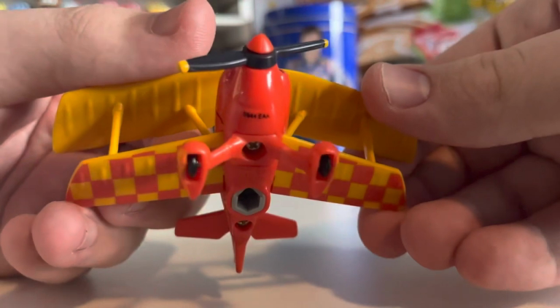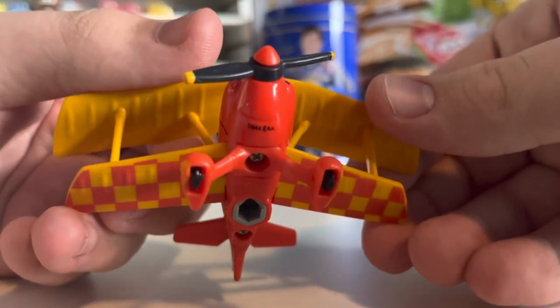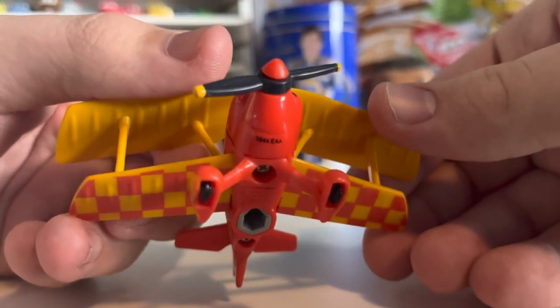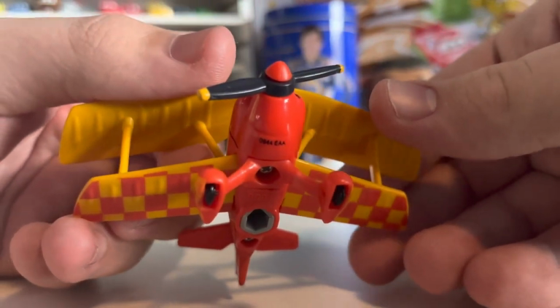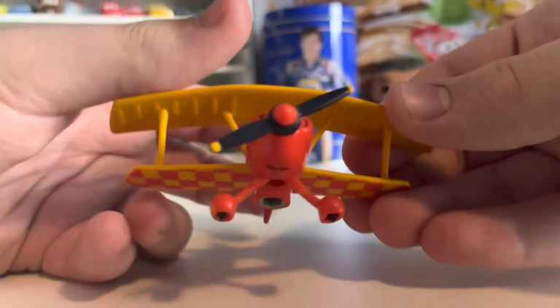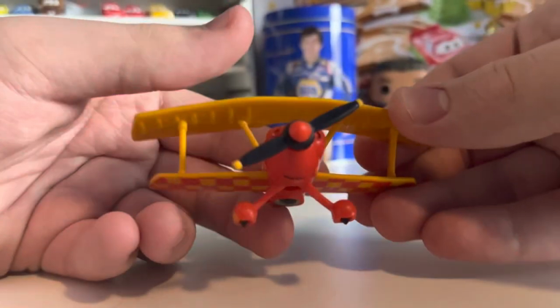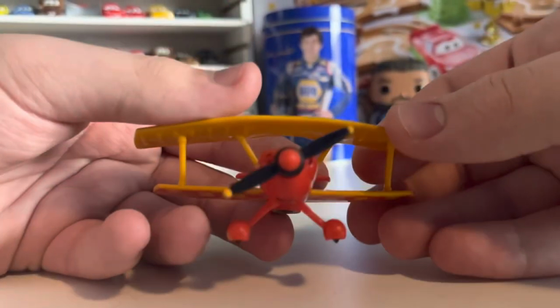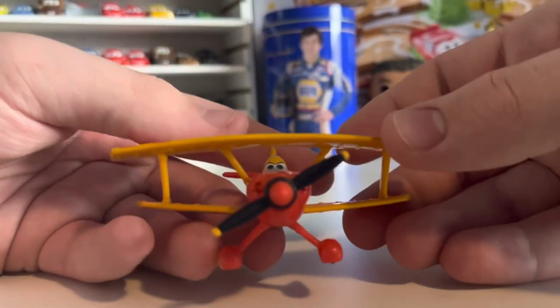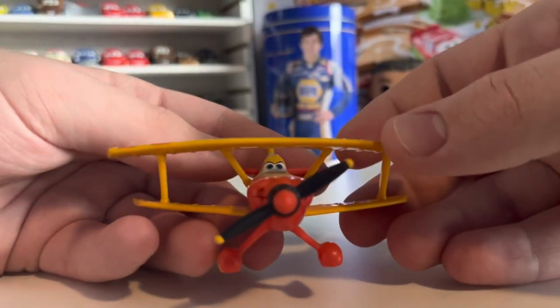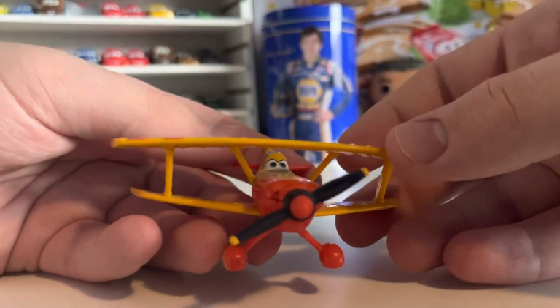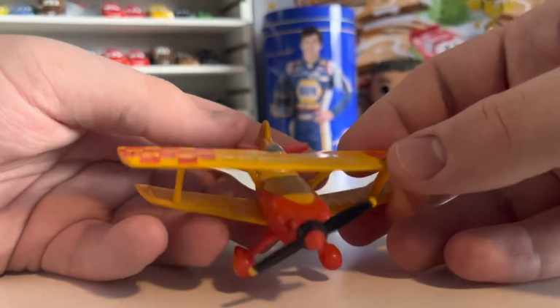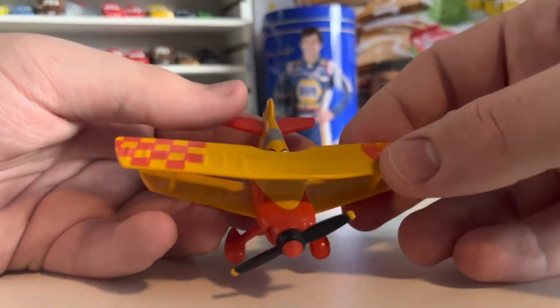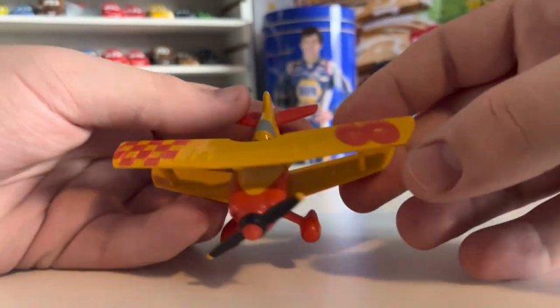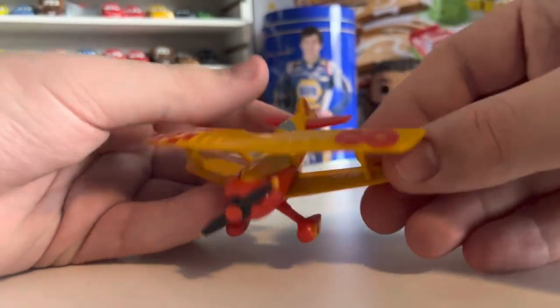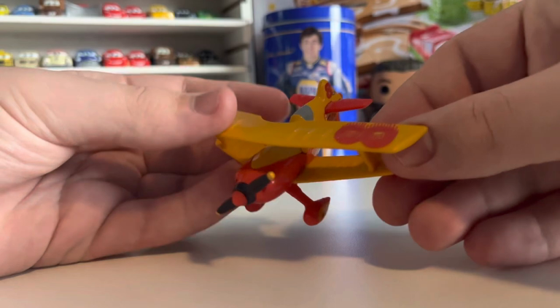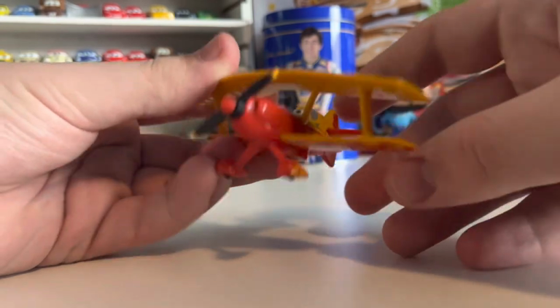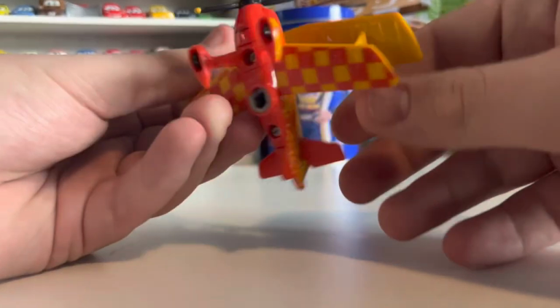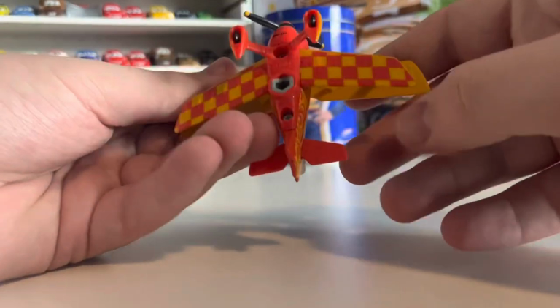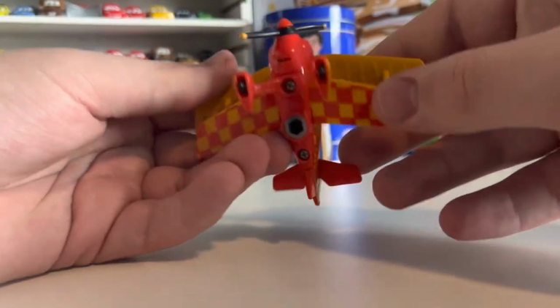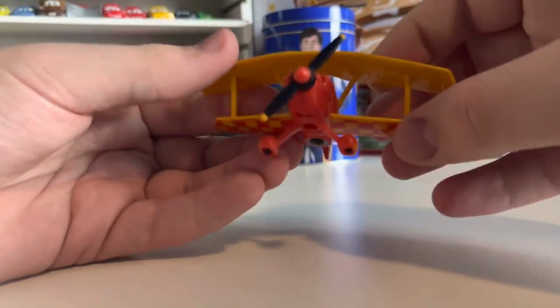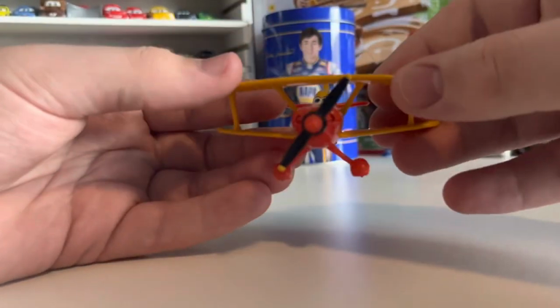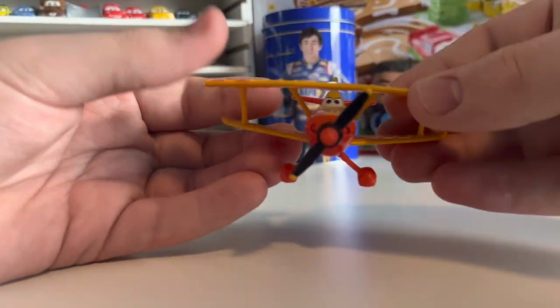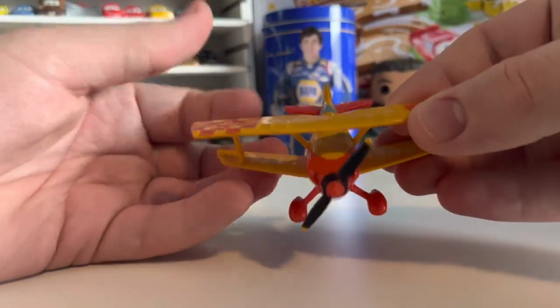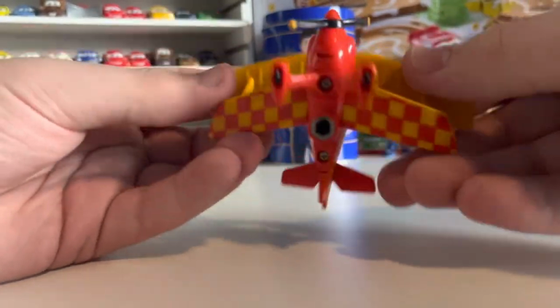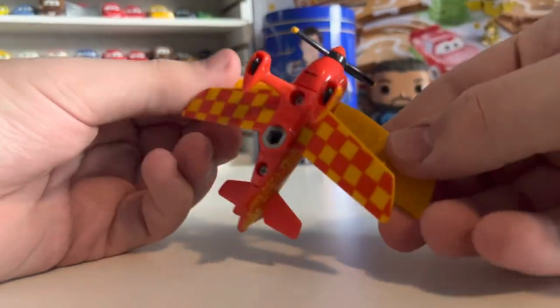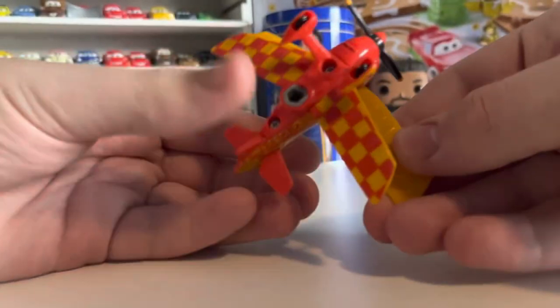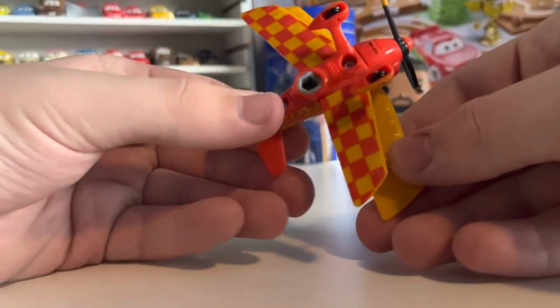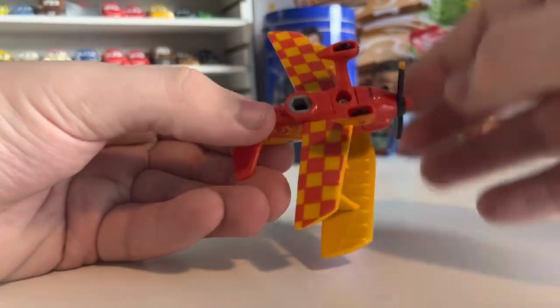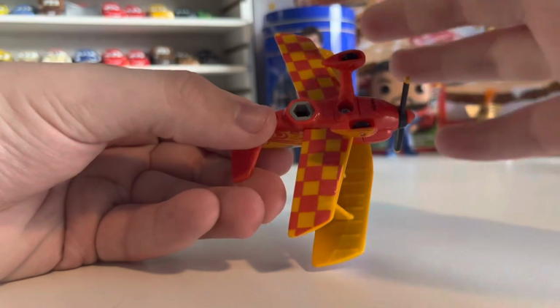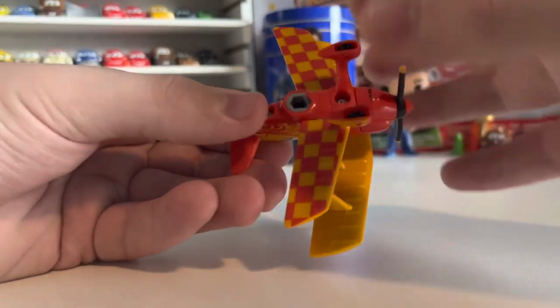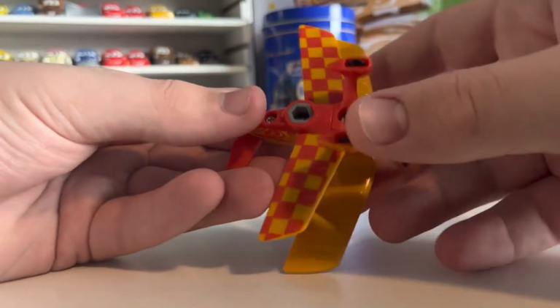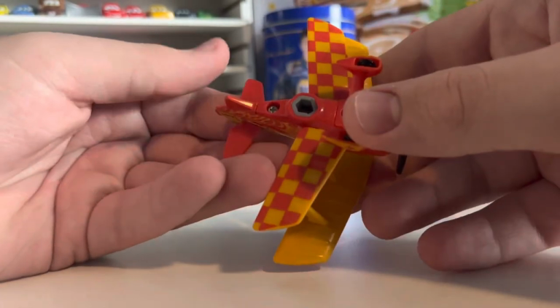She is smiling — got a little smirk. The yellow bottom wings are just plain yellow, but on the underside they have the checkered pattern once again.